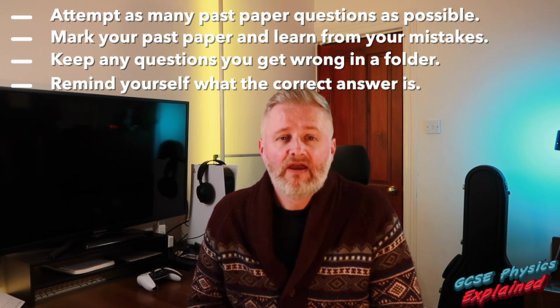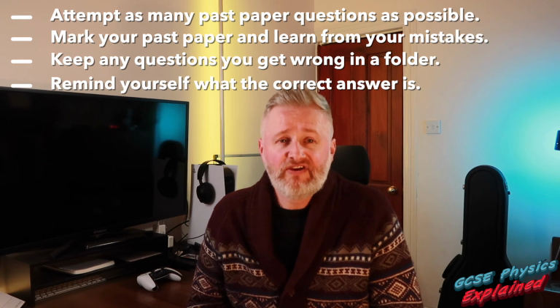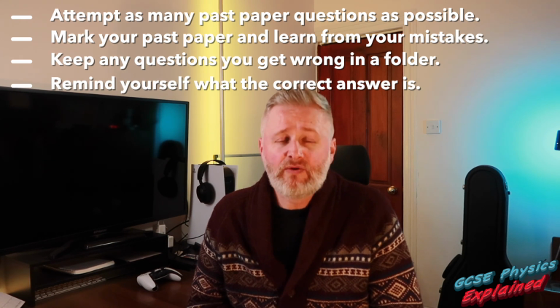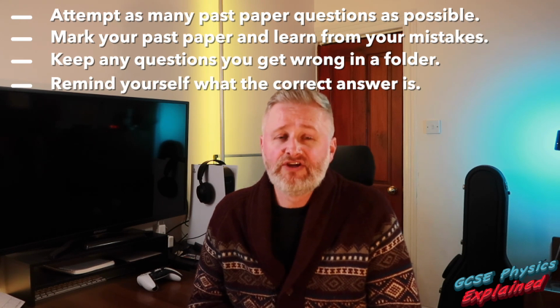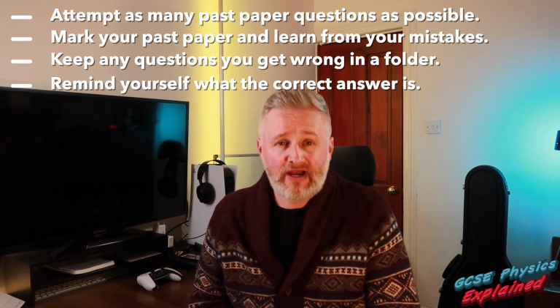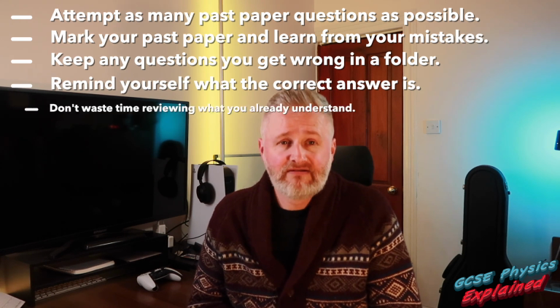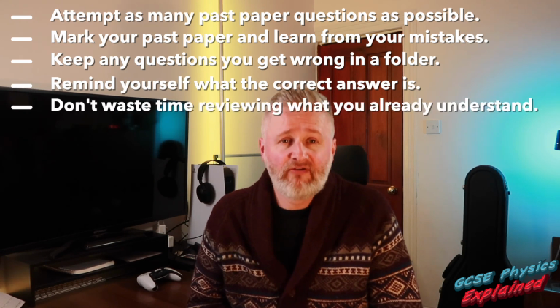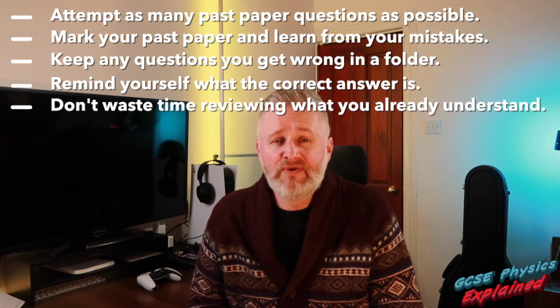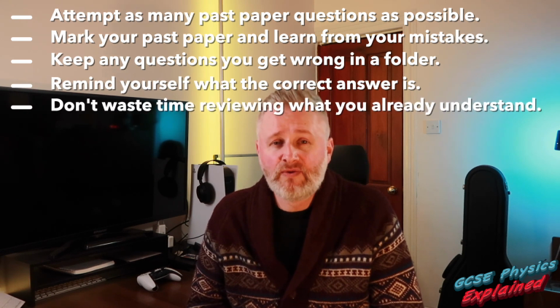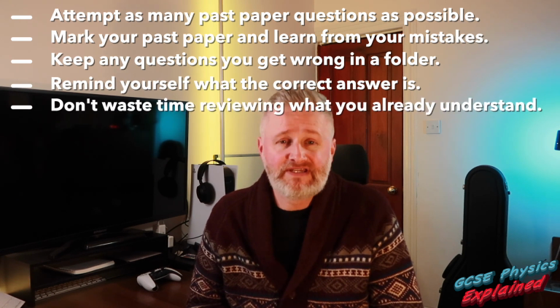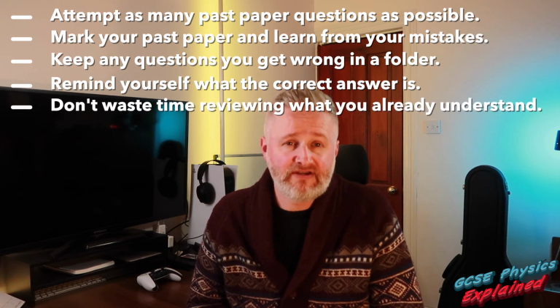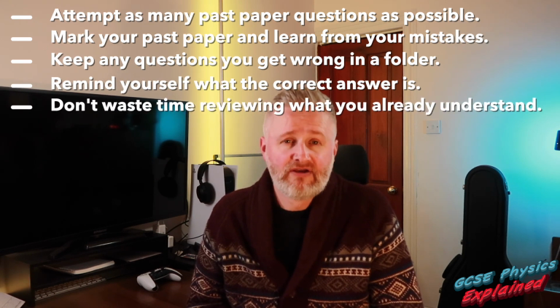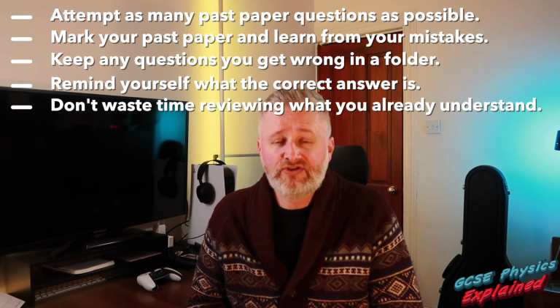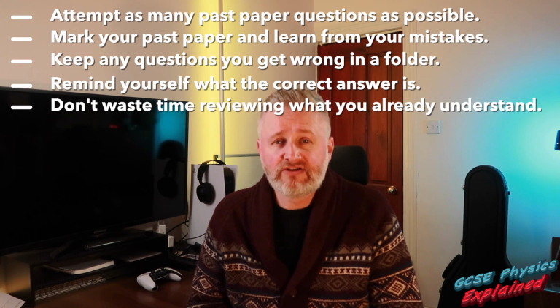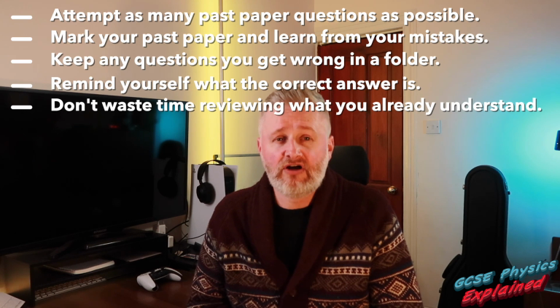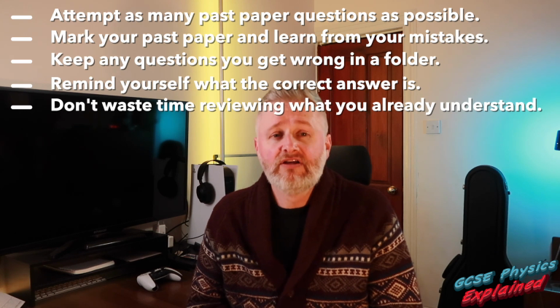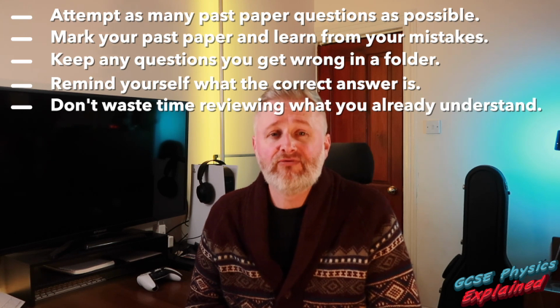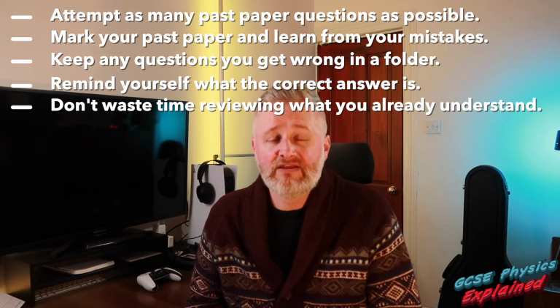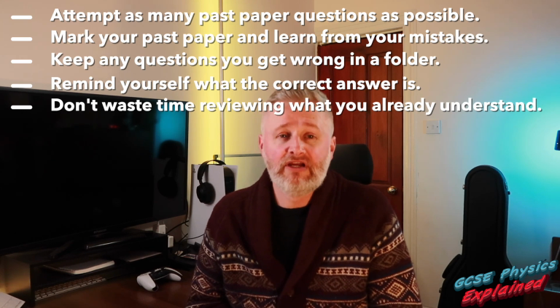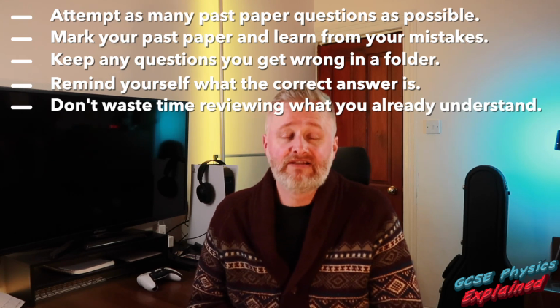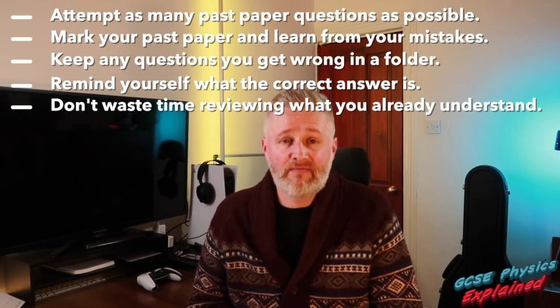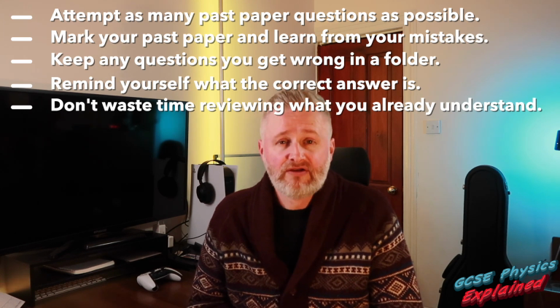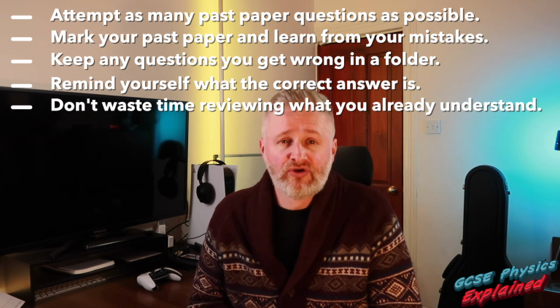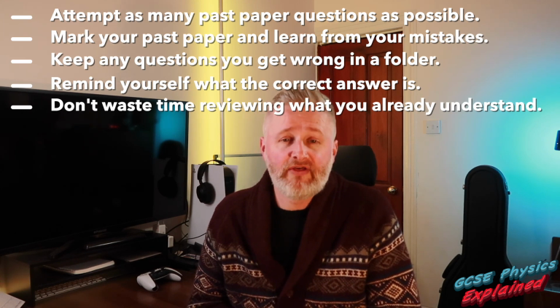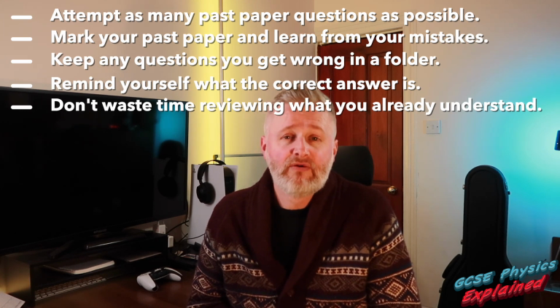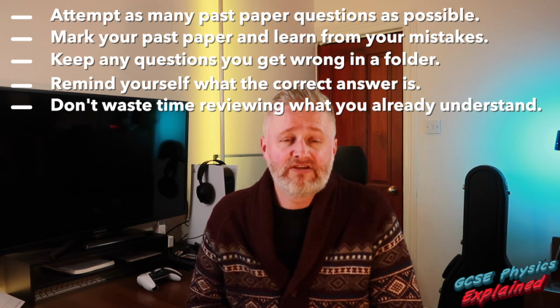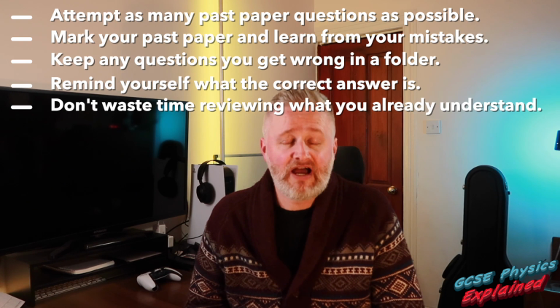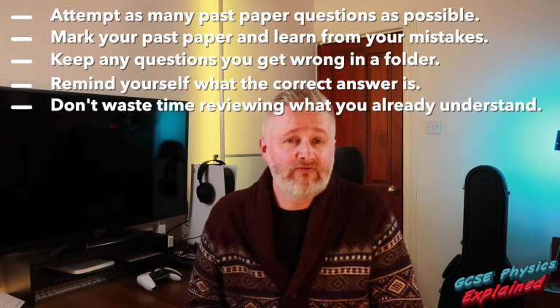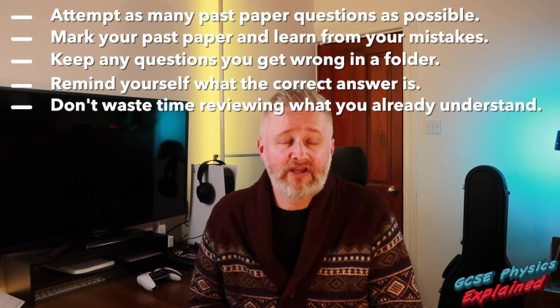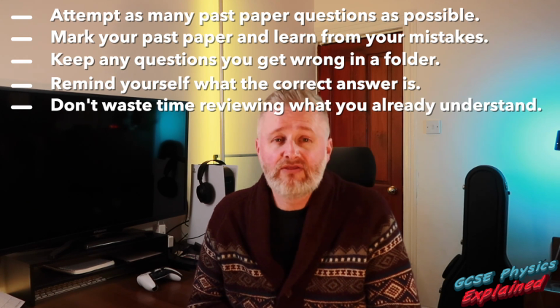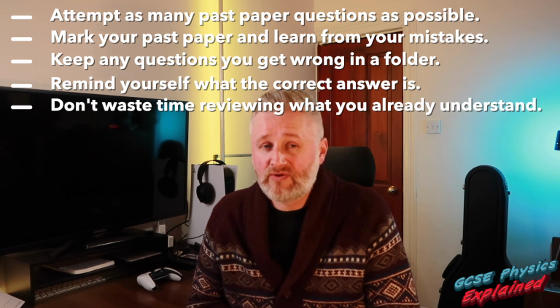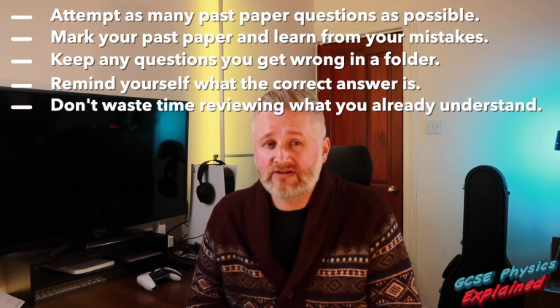If you get a question right, that obviously means you understand it, so the chances are you'll get it right in the real exam — so don't bother wasting your time re-reading those questions.